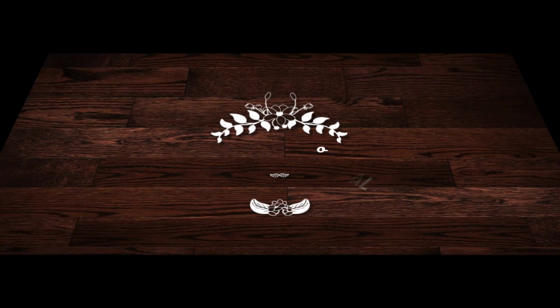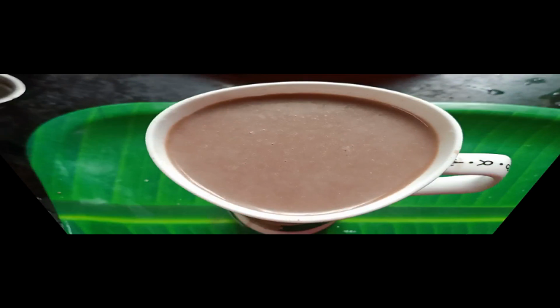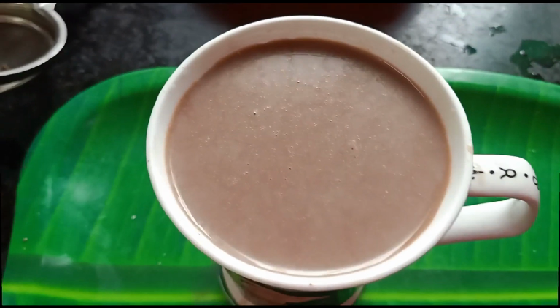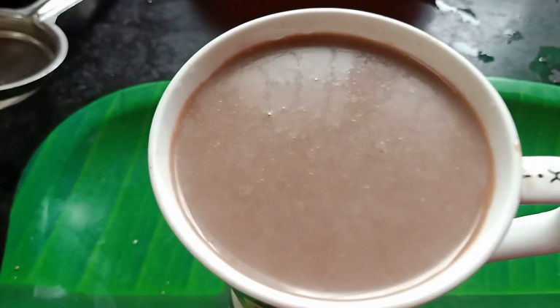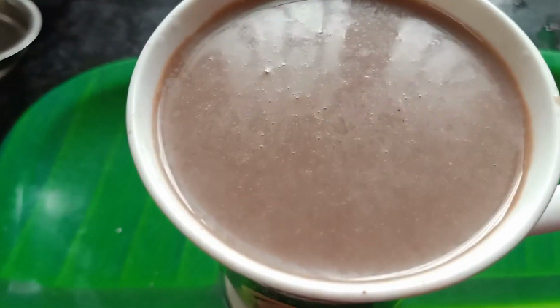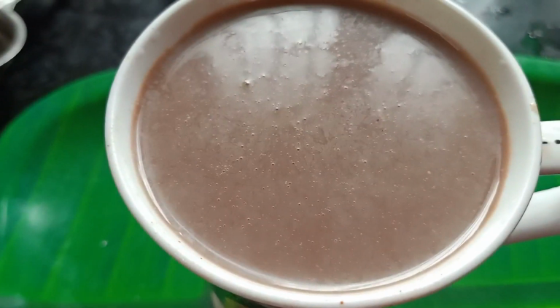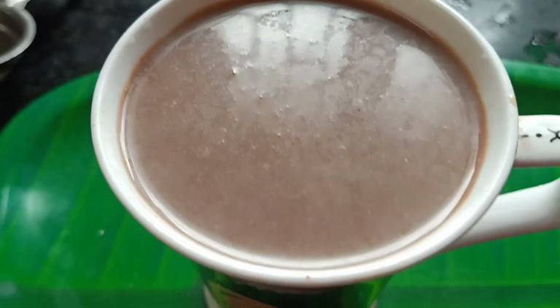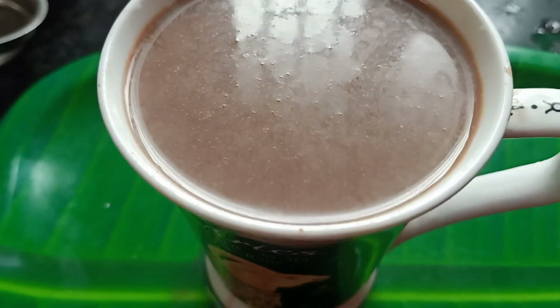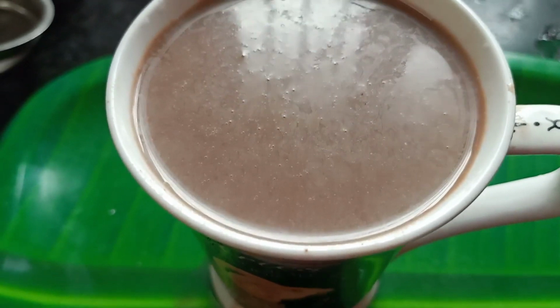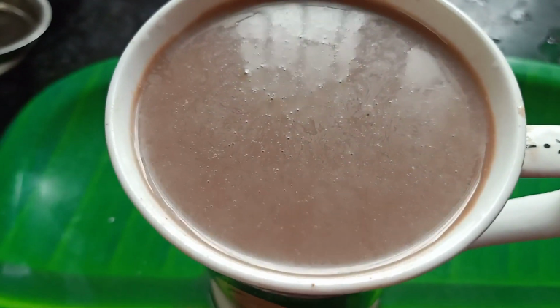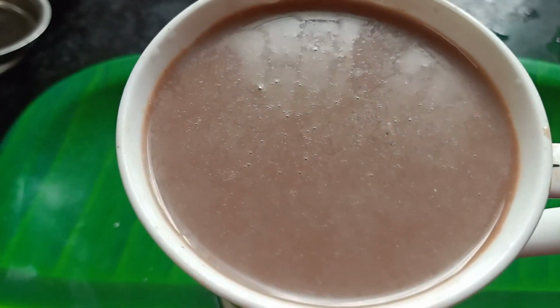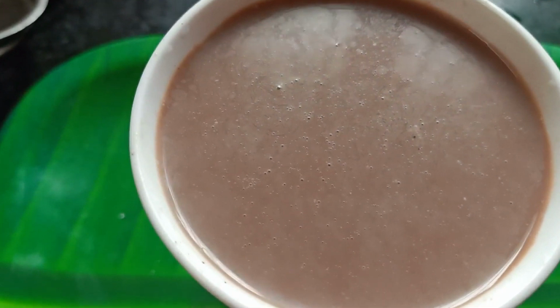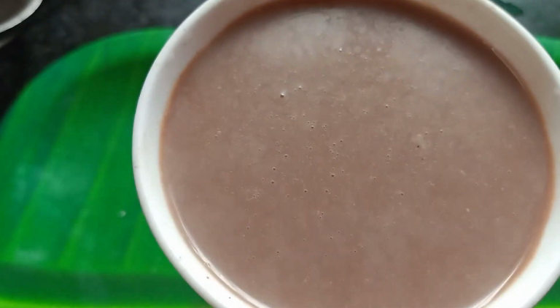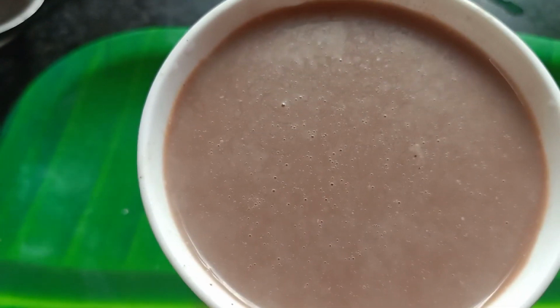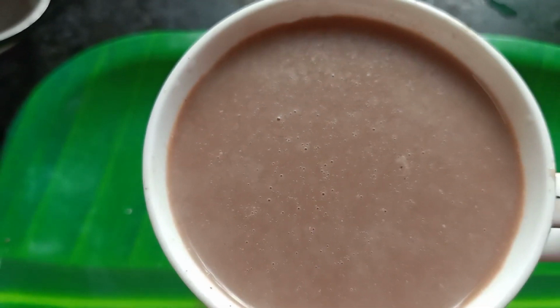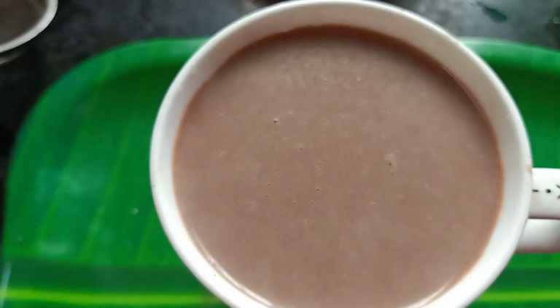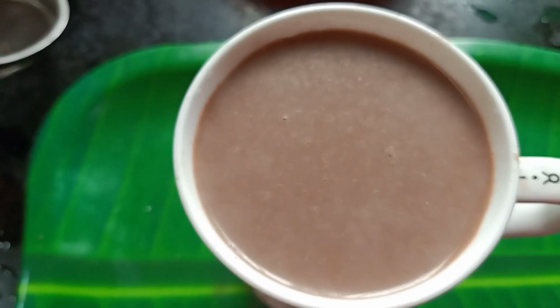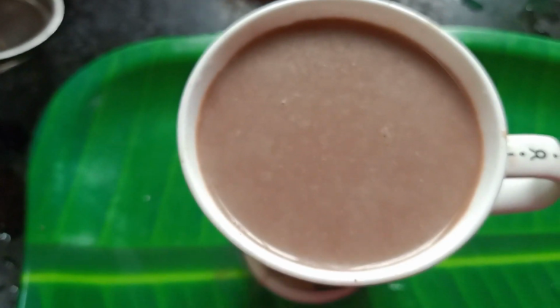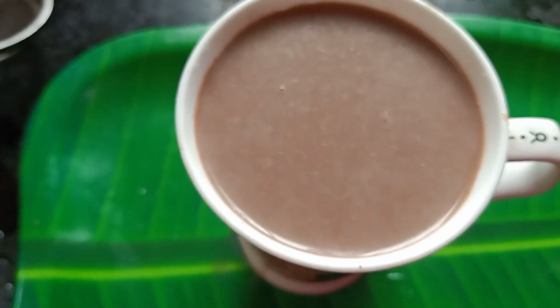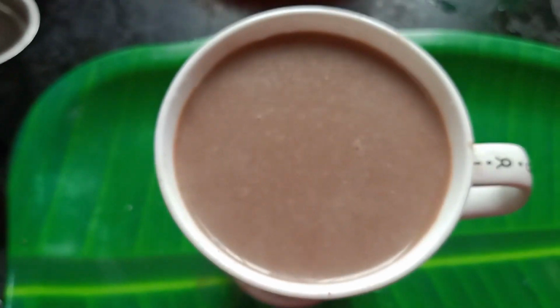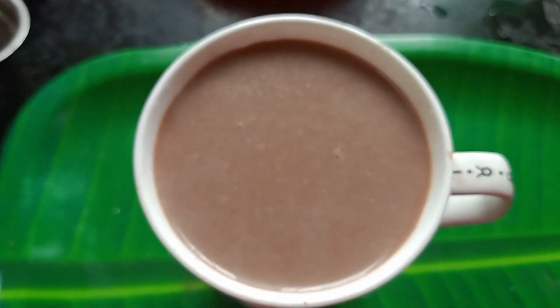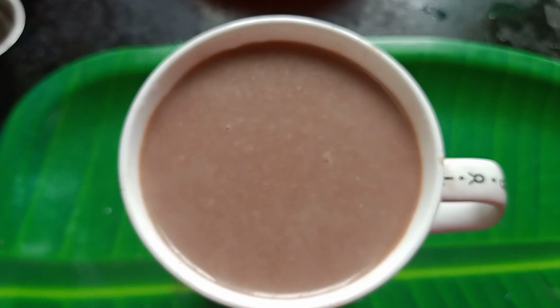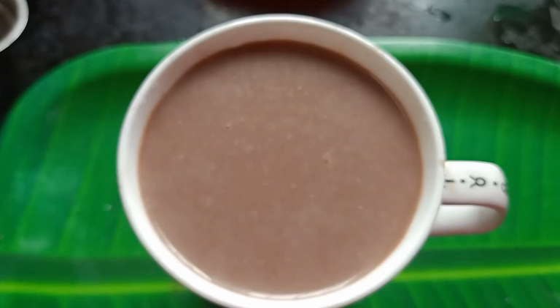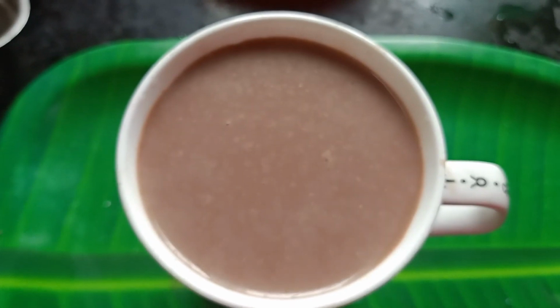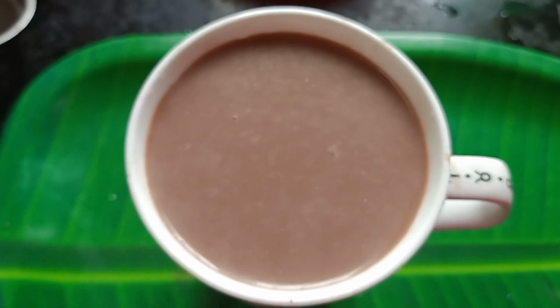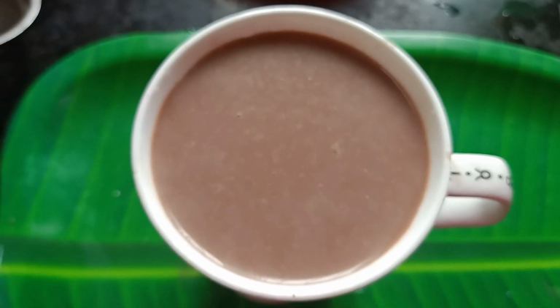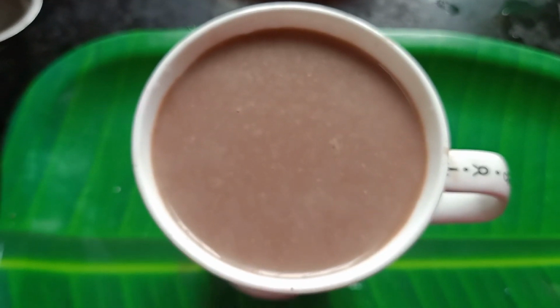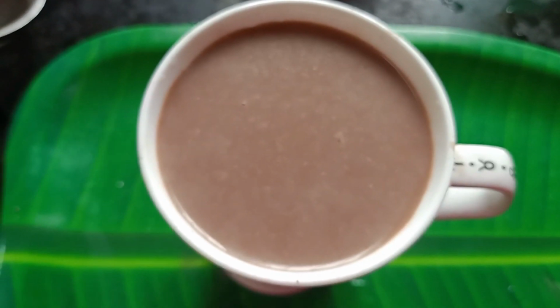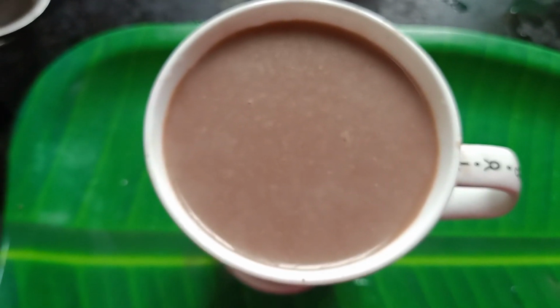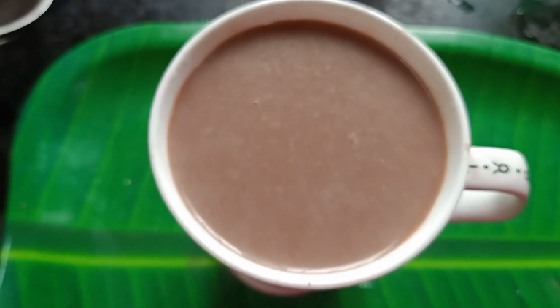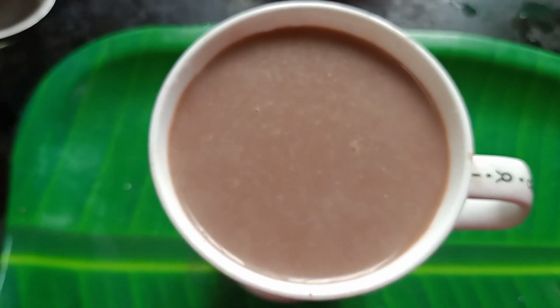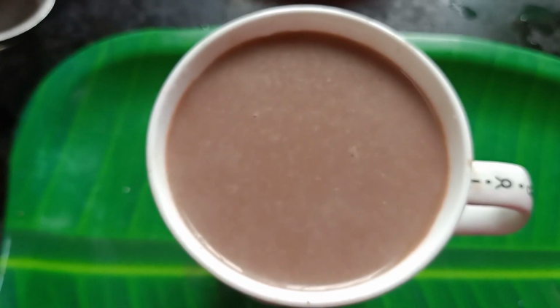Hi friends, how are you? Let's see an interesting video — Rahi Chocolate Milkshake.